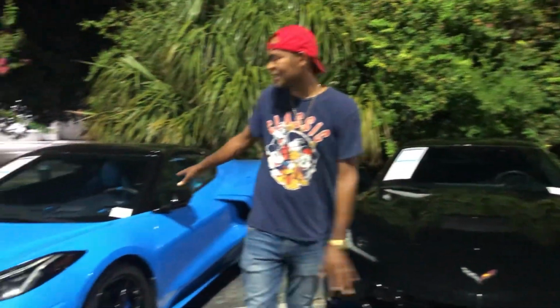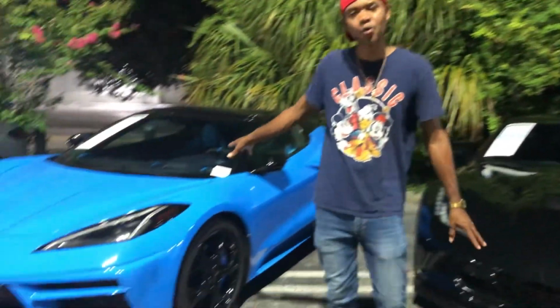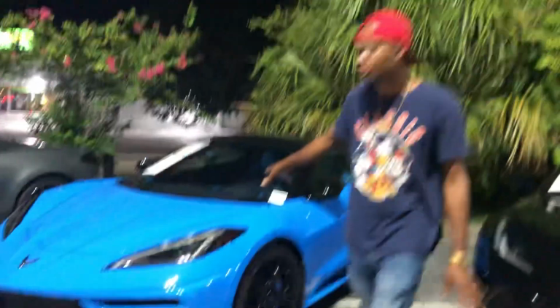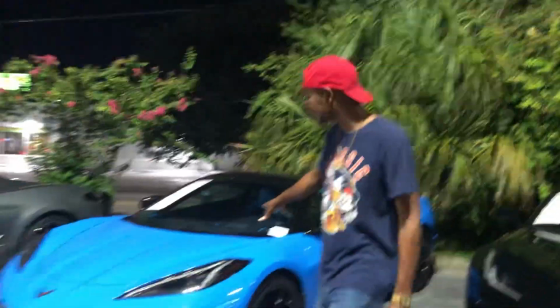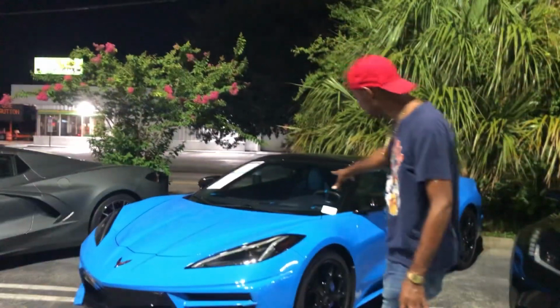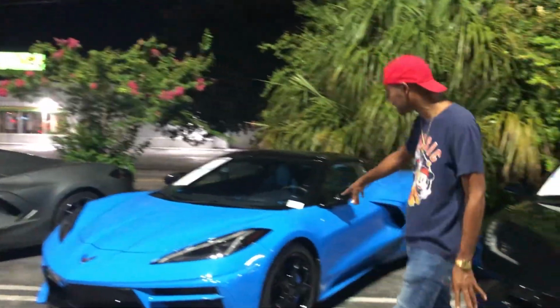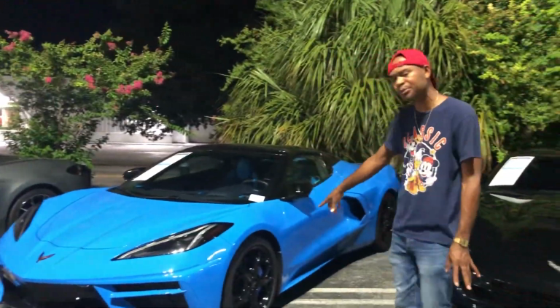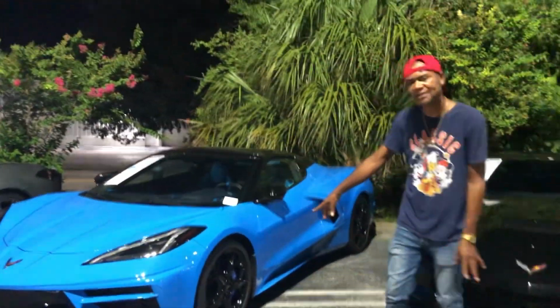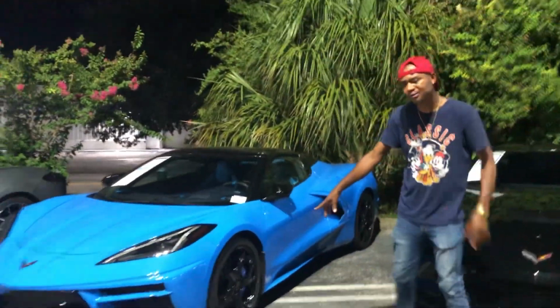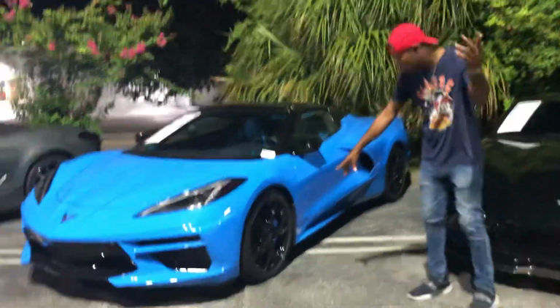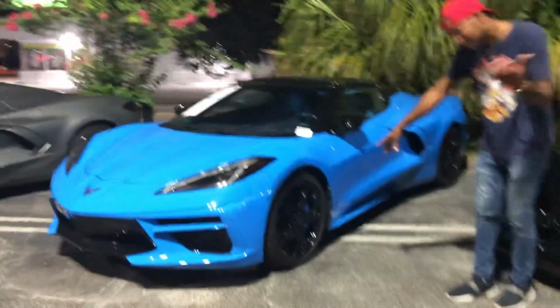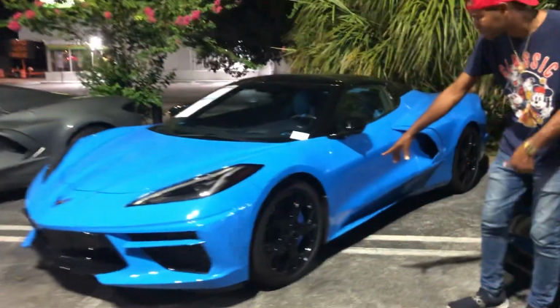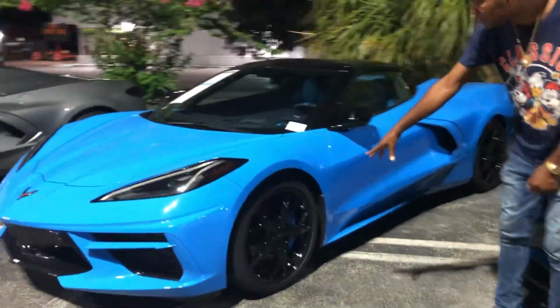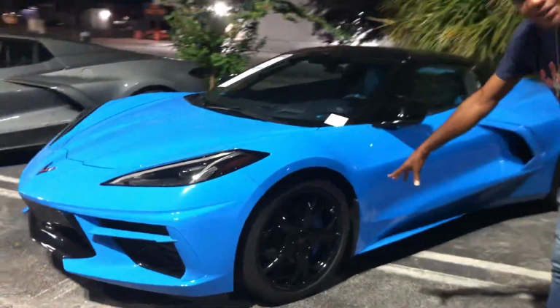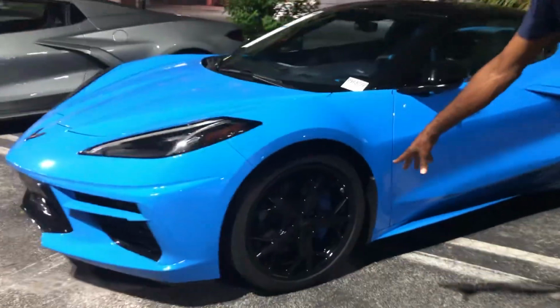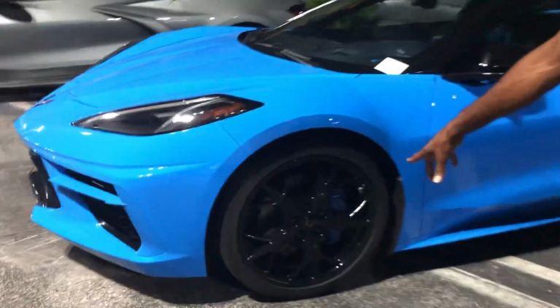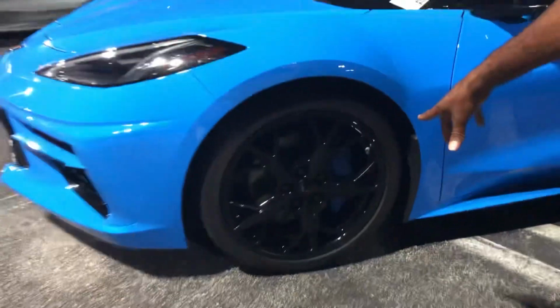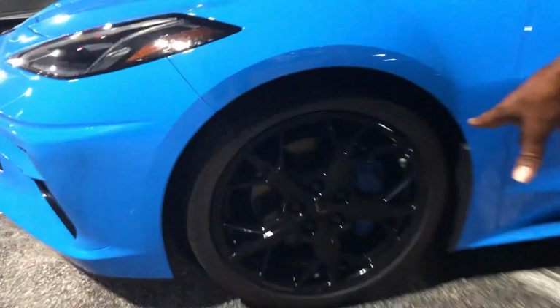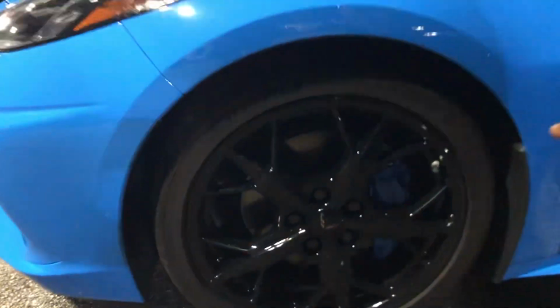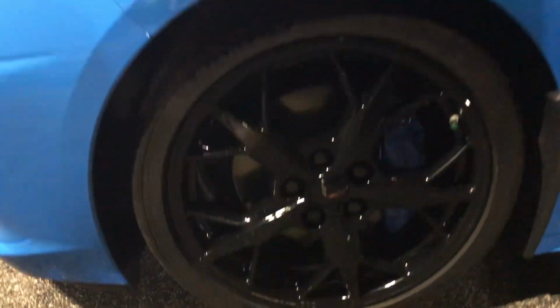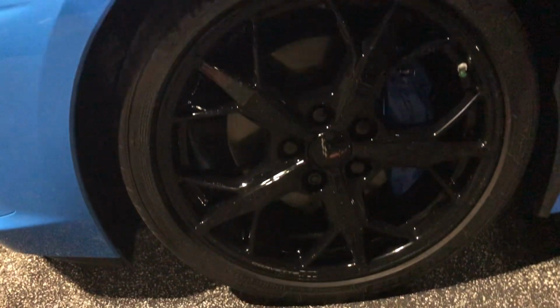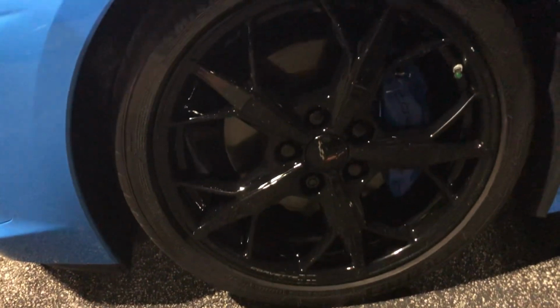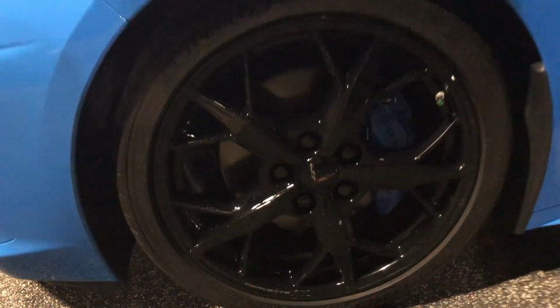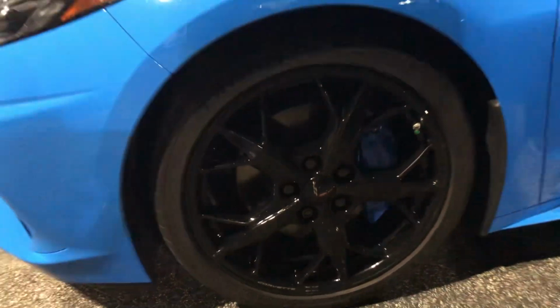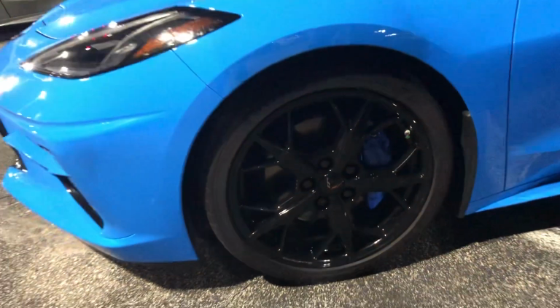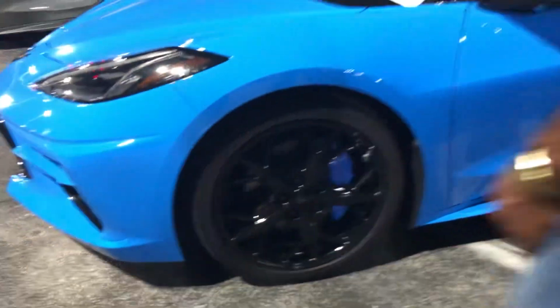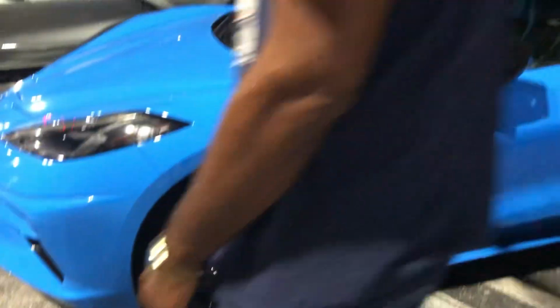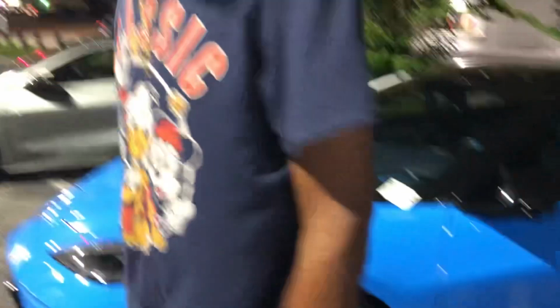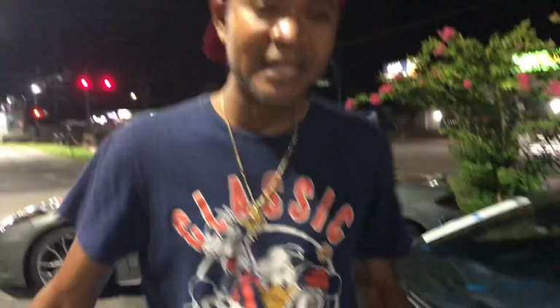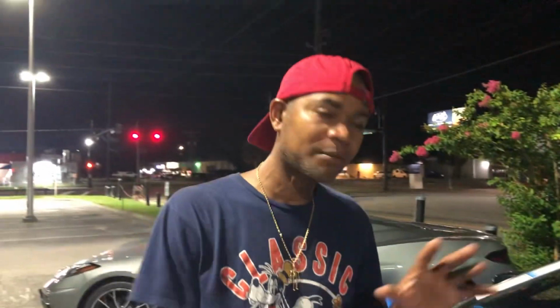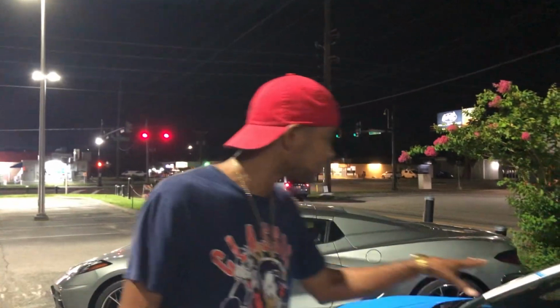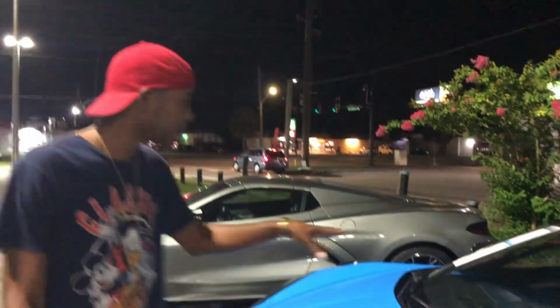Then they got one of the new ones. Look at that color. Come check out the brakes — look at those brakes, beautiful. The inside got the same trim as the paint.